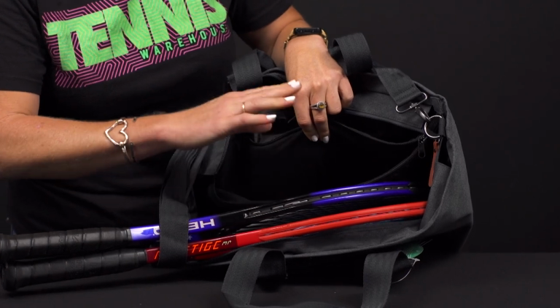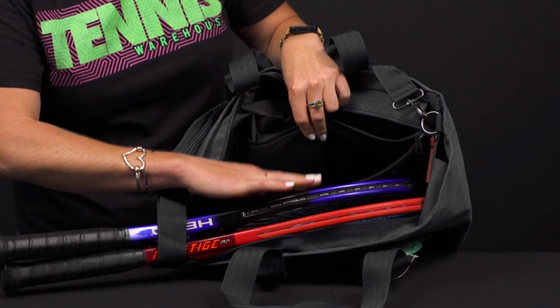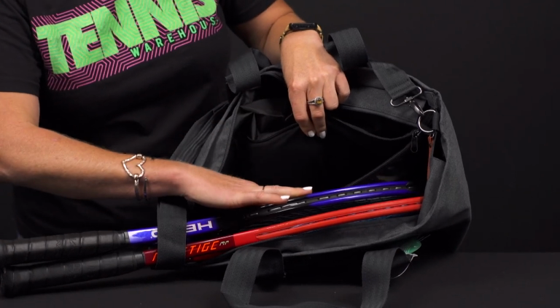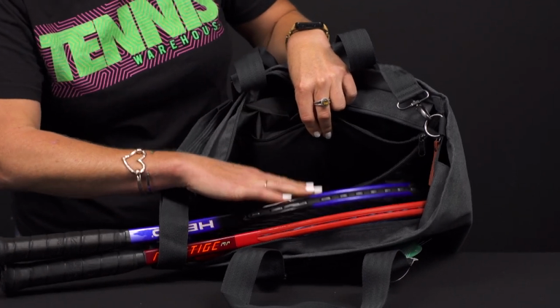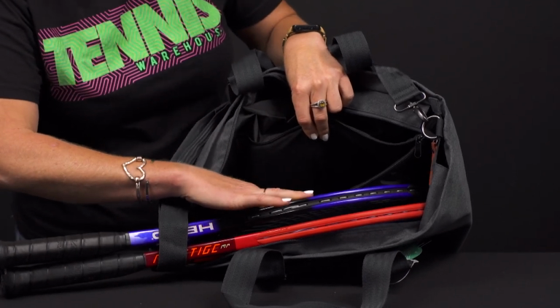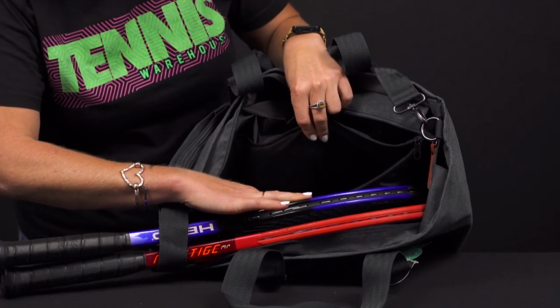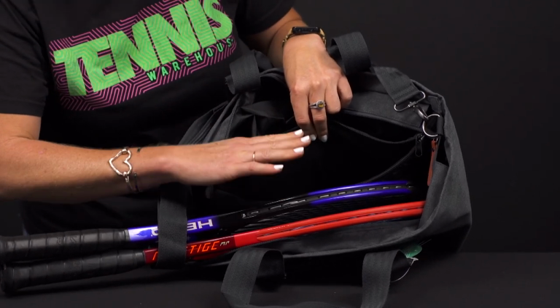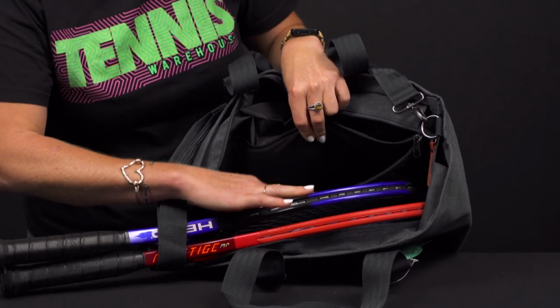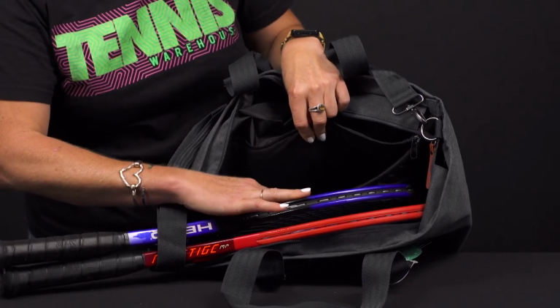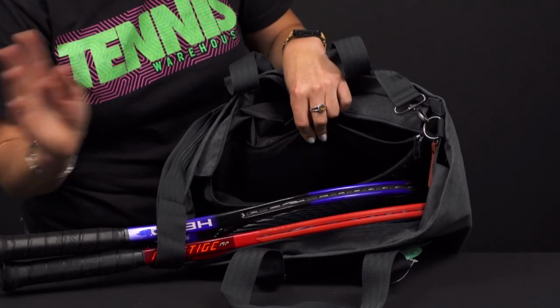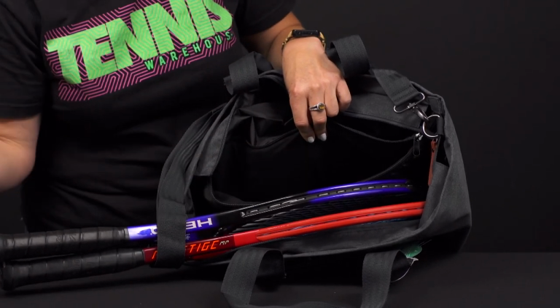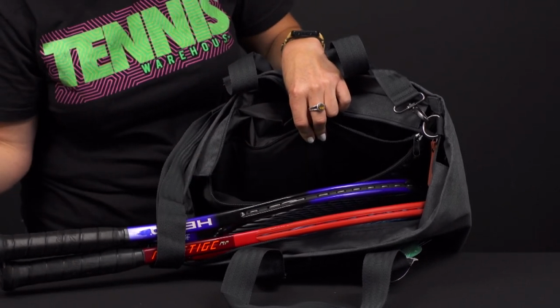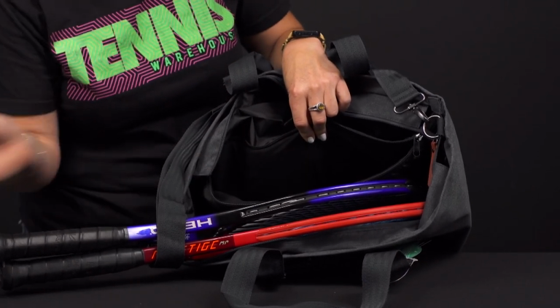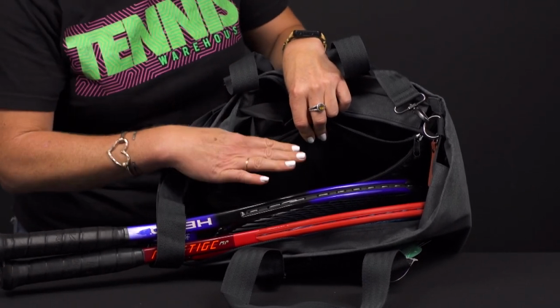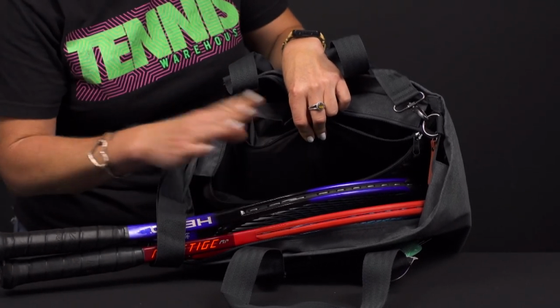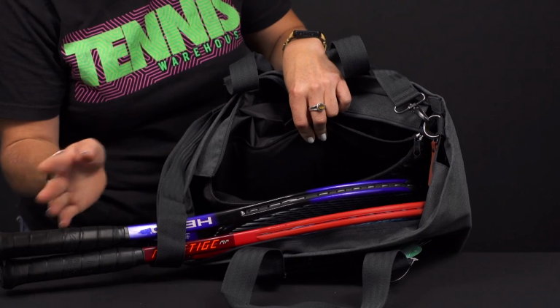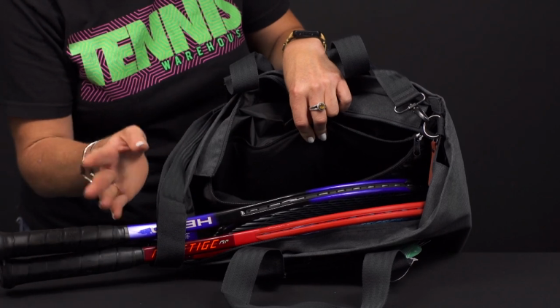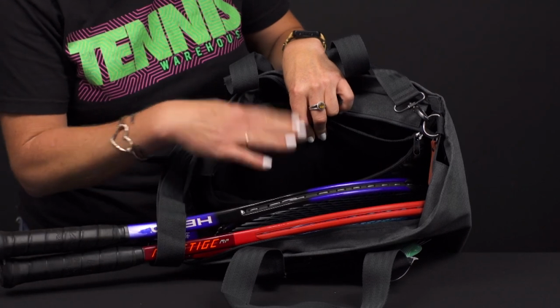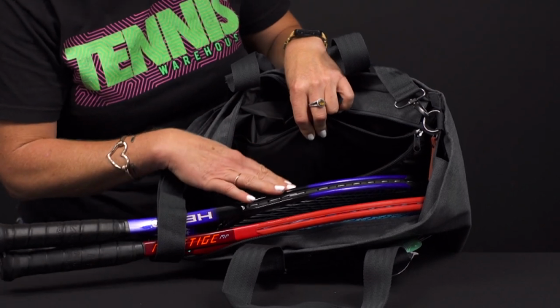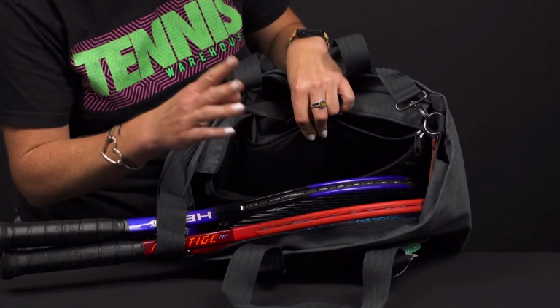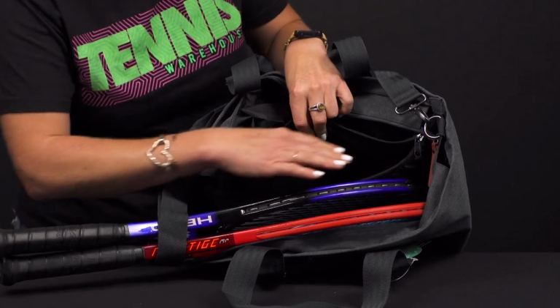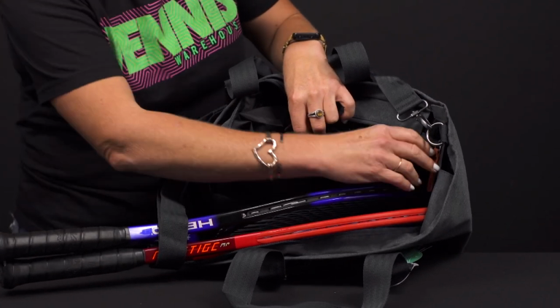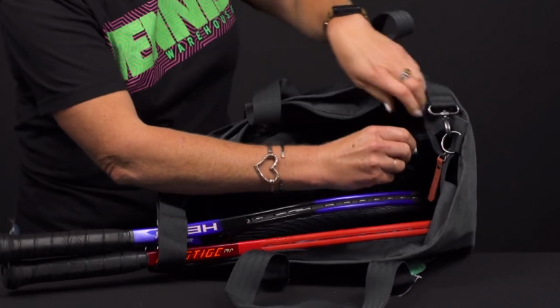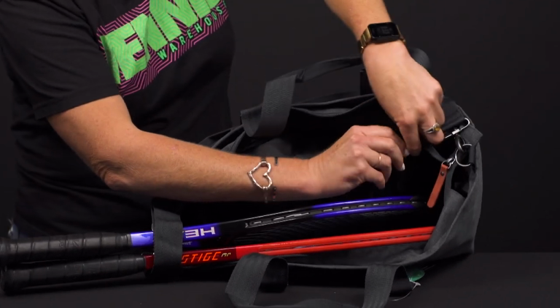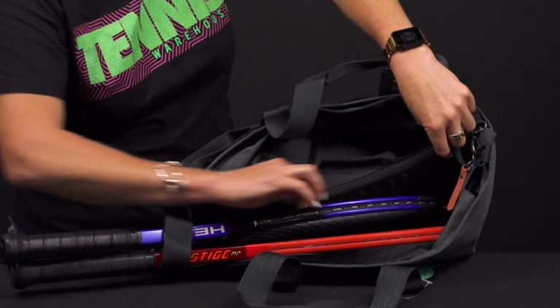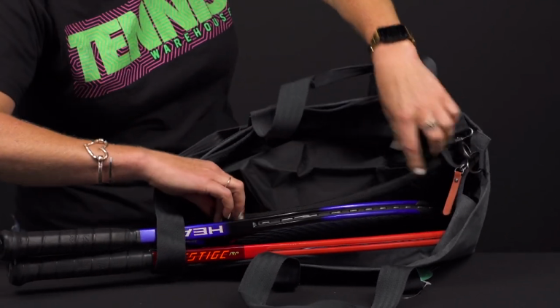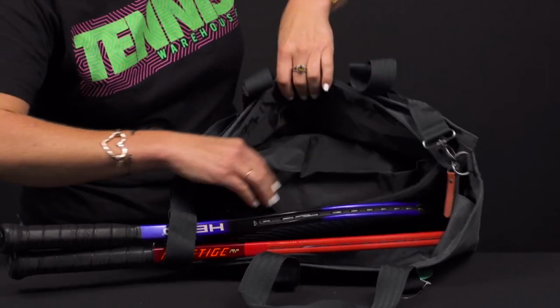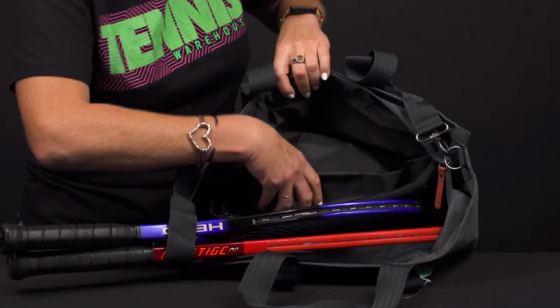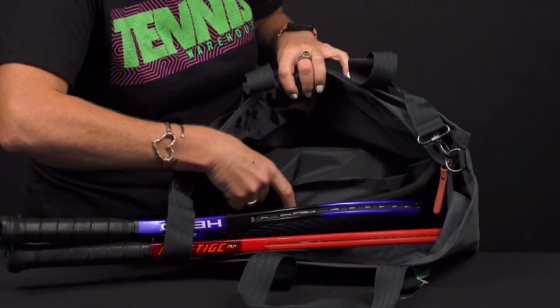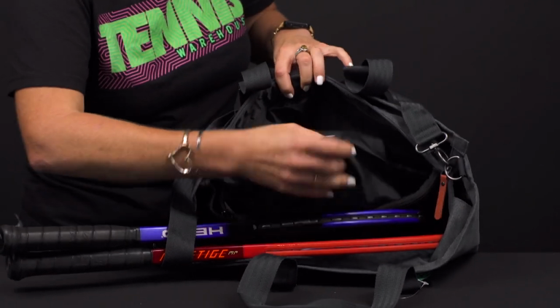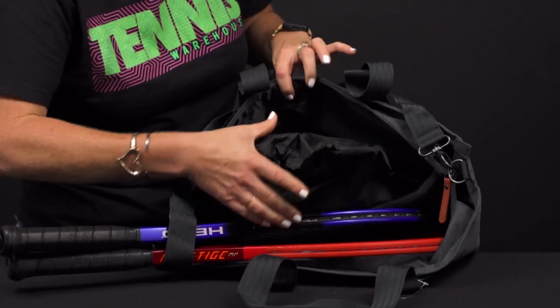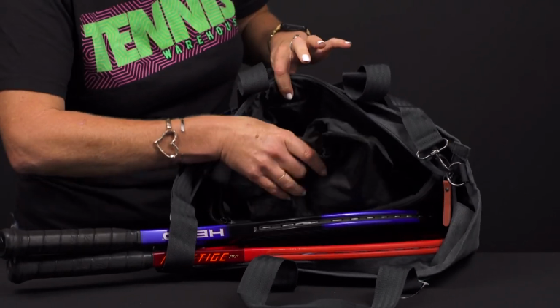For me, I think the felt-lined compartment is a great place for a tablet or your laptop if you're headed to work or need to get some work done on the go — a great spot for that as well.